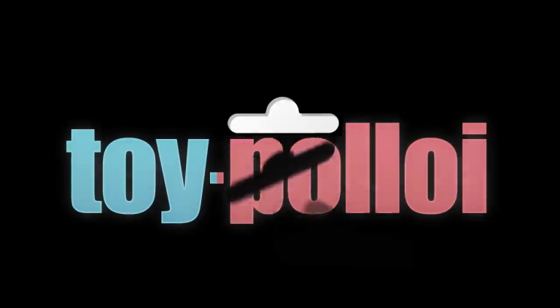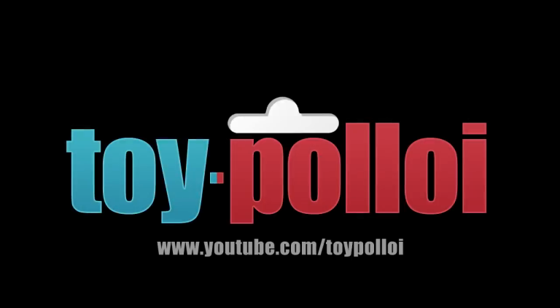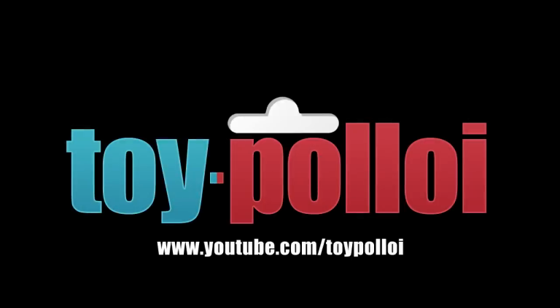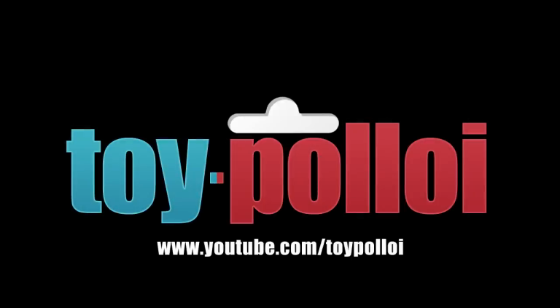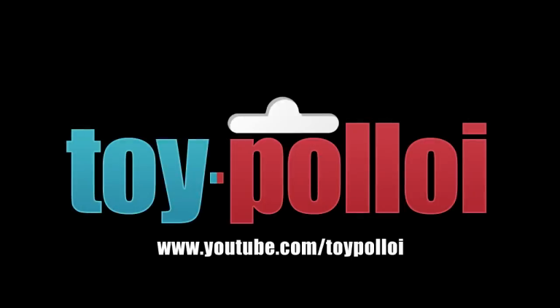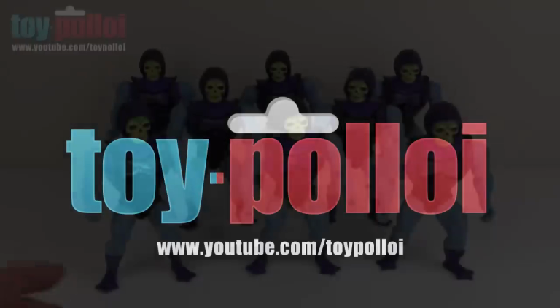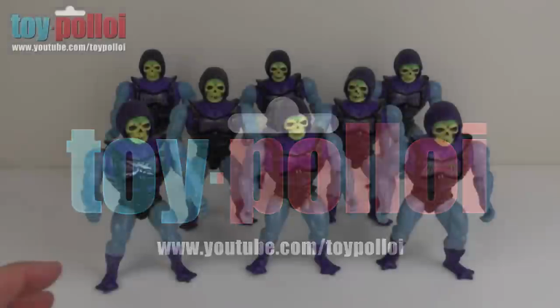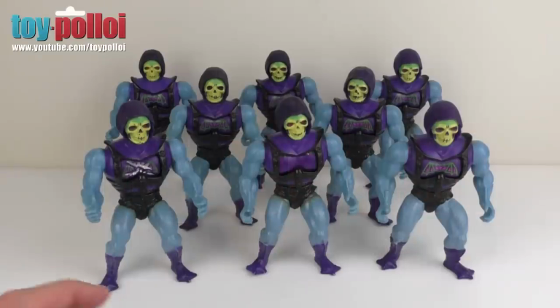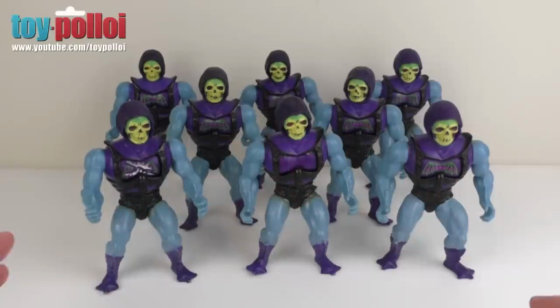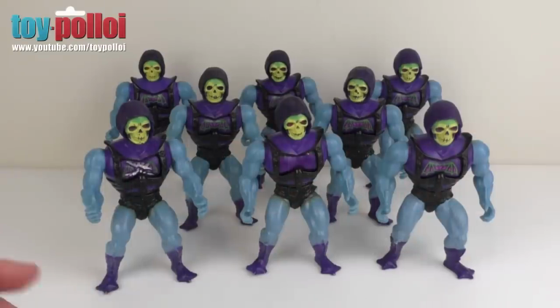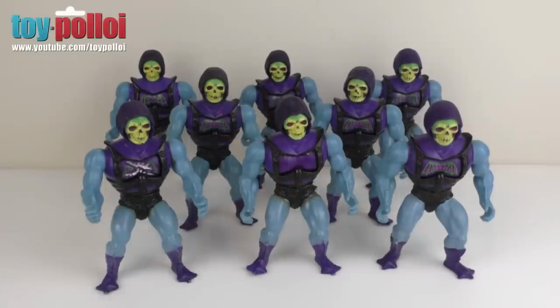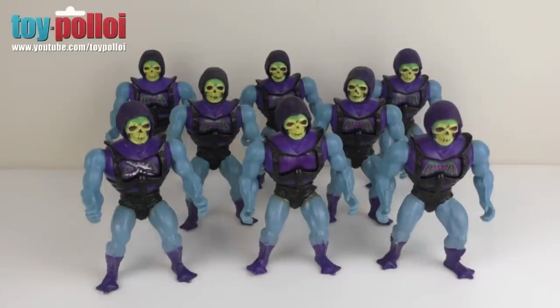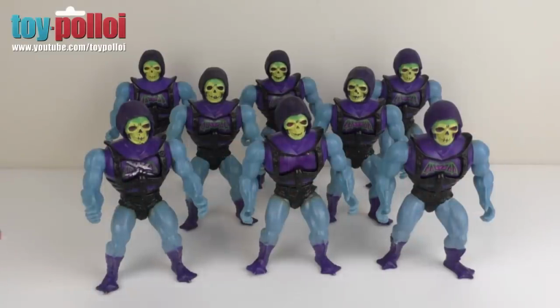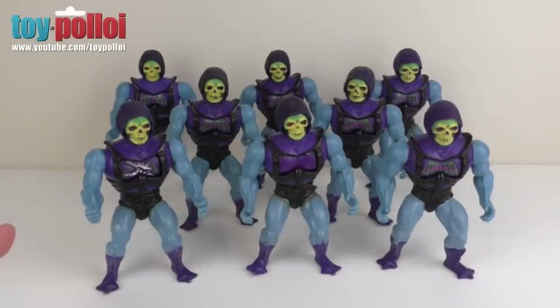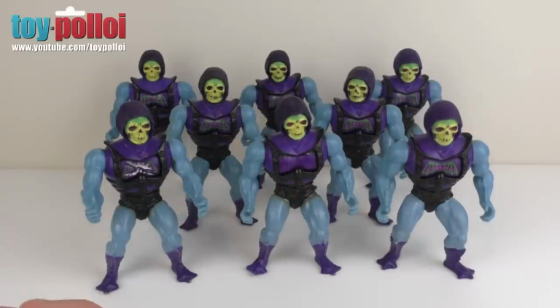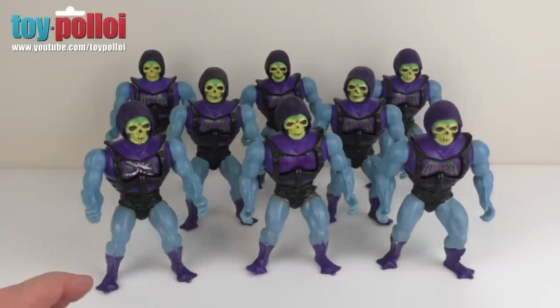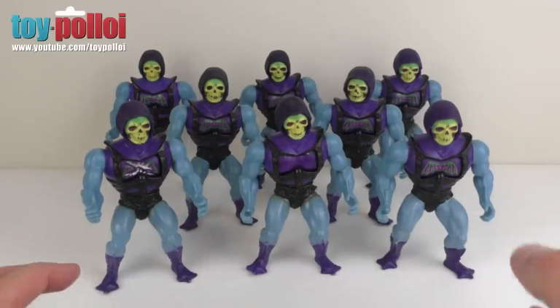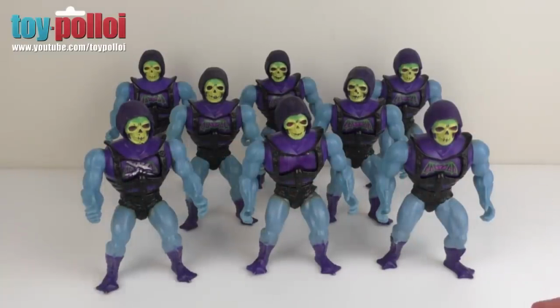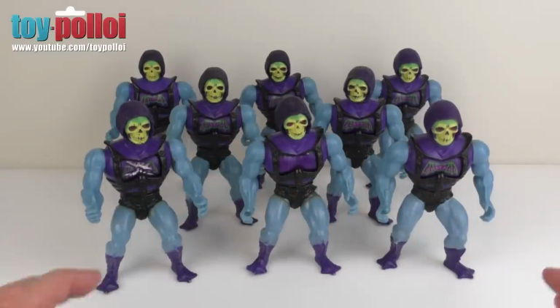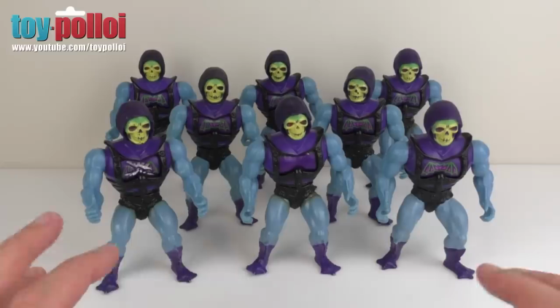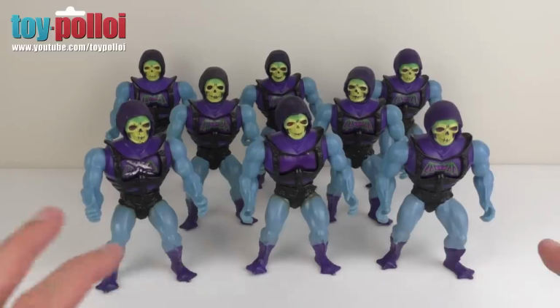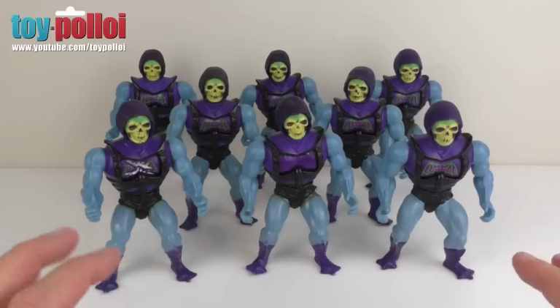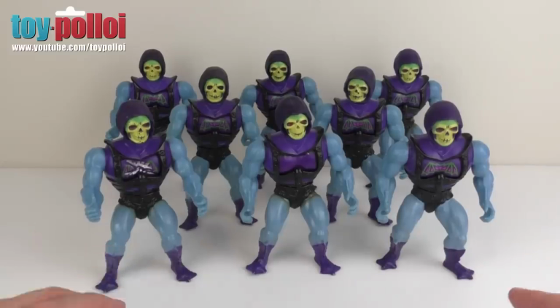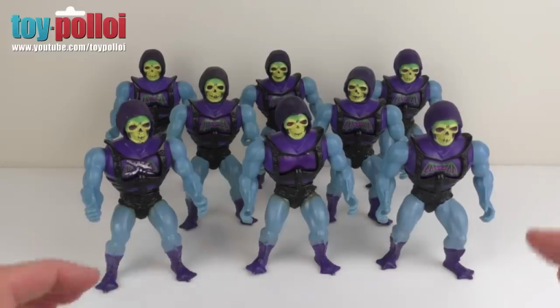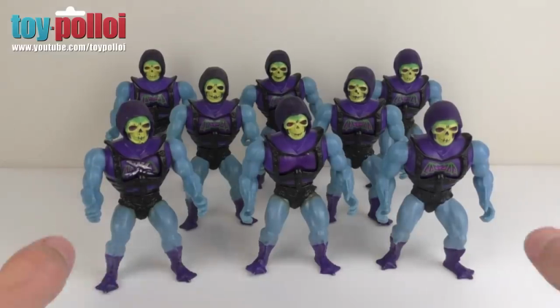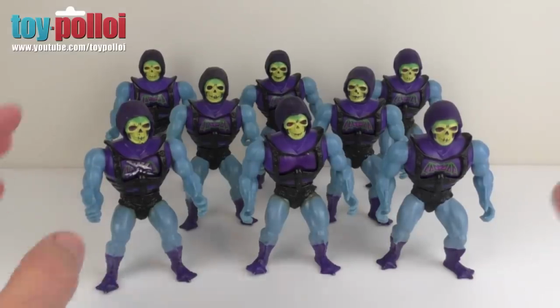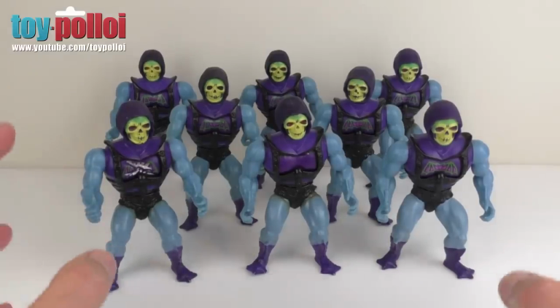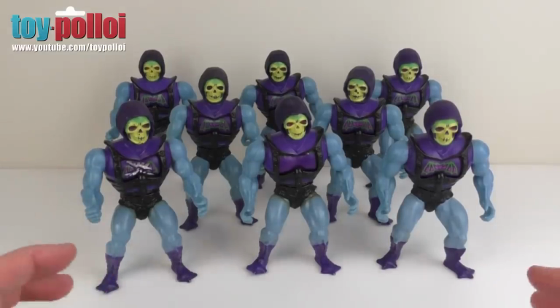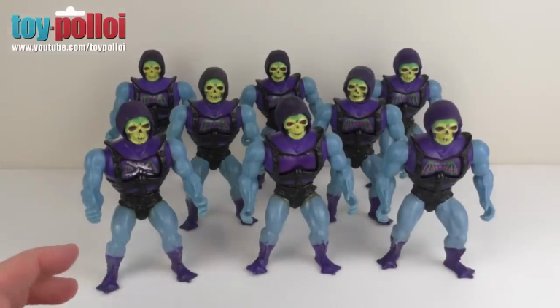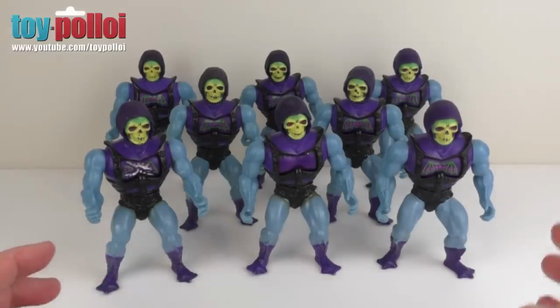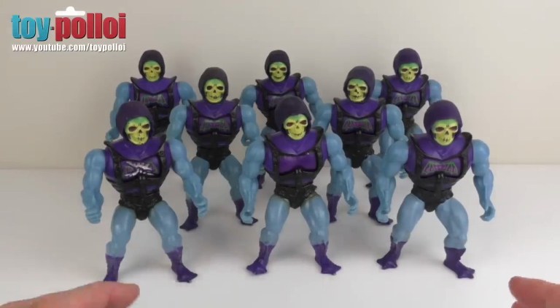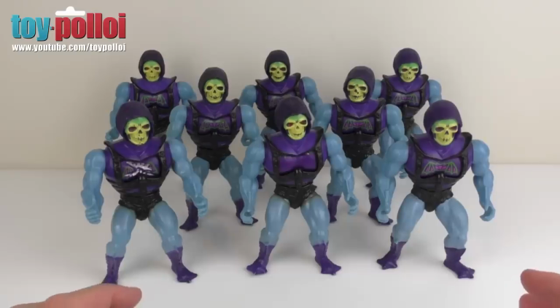Welcome to Toy Ploy. Hello and welcome to another video from Toy Ploy. If you watch my channel, you'll know that I'm a big fan of Skeletor, and I pick up any Skeletors I can find. And as you can see here, this is my collection of battle armor Skeletors.